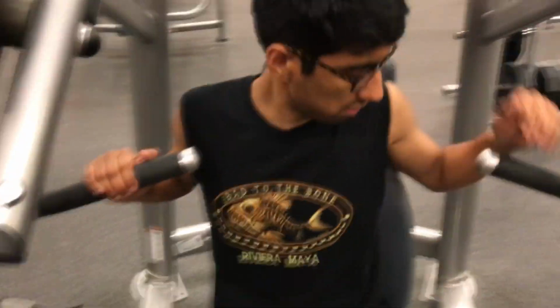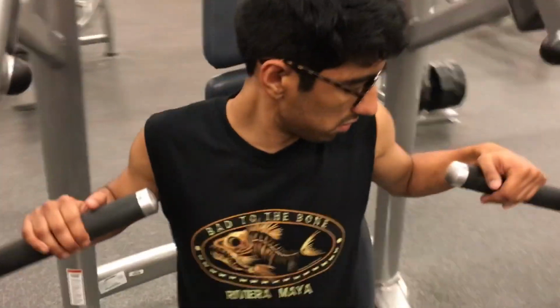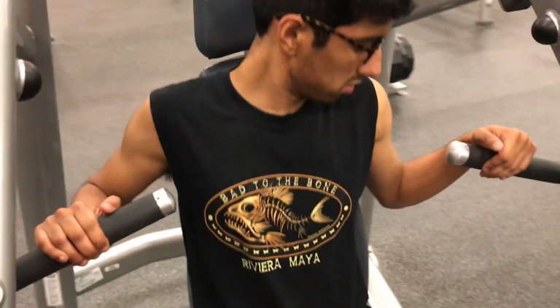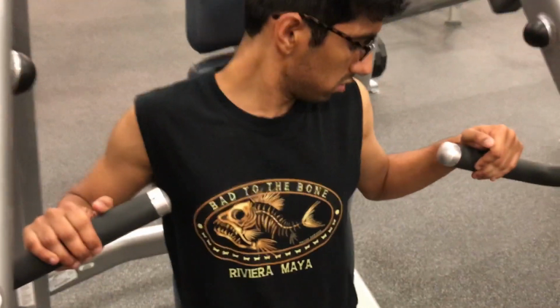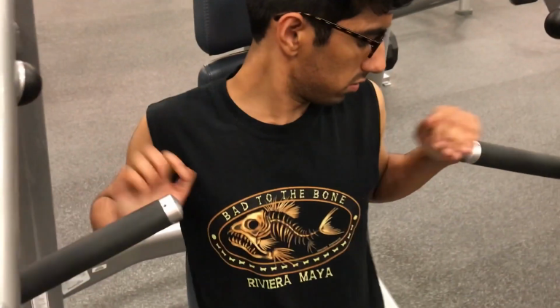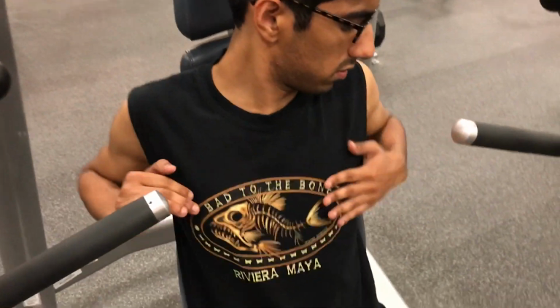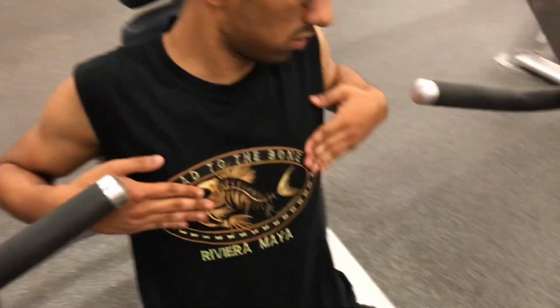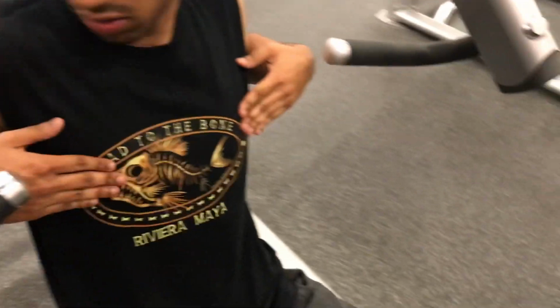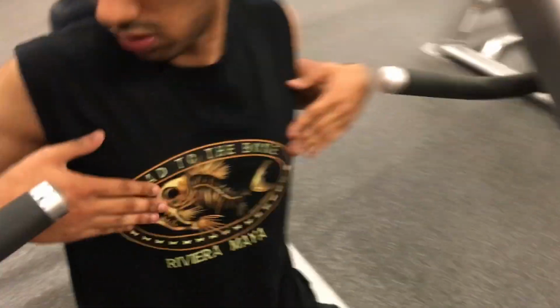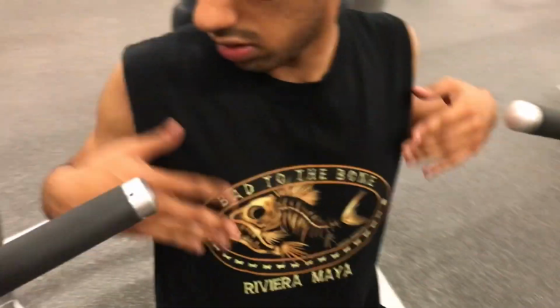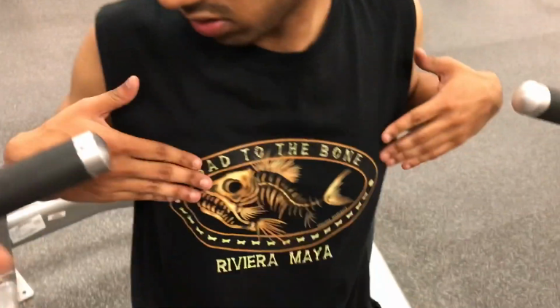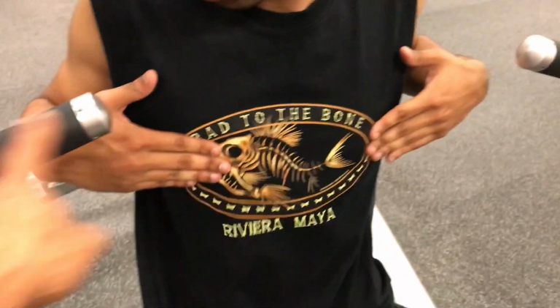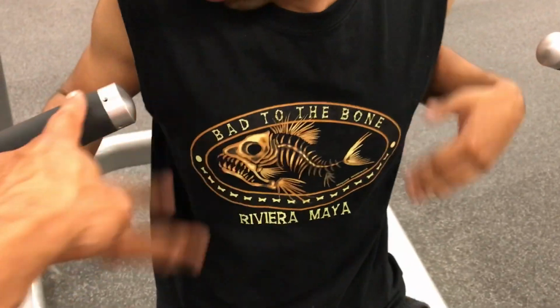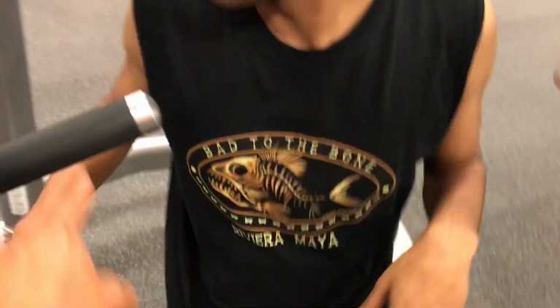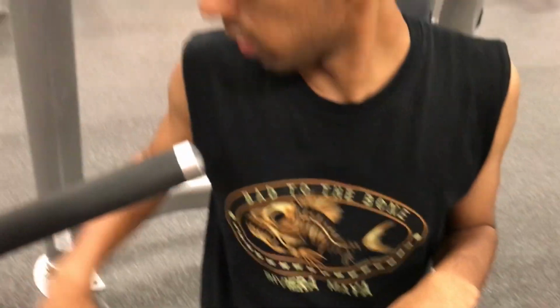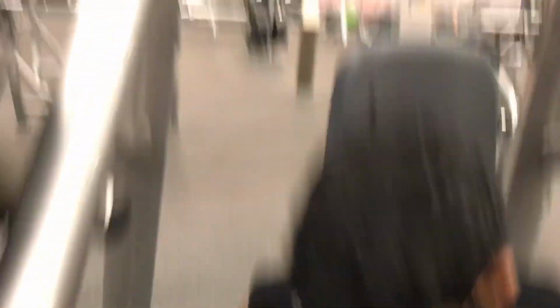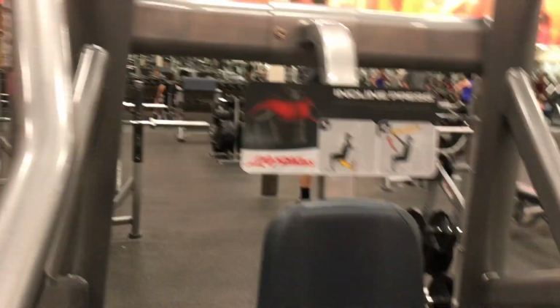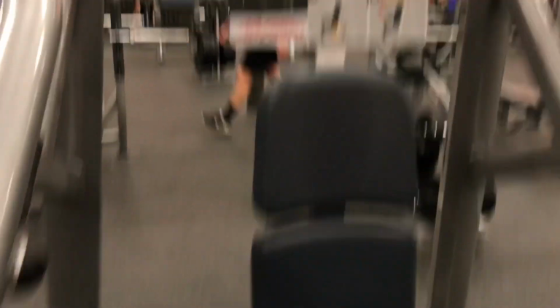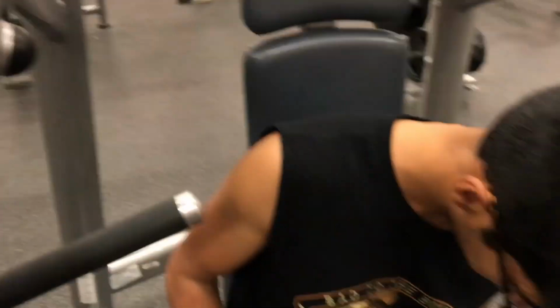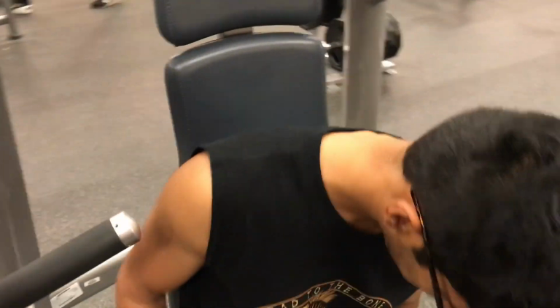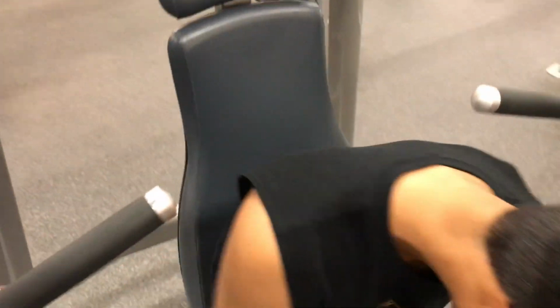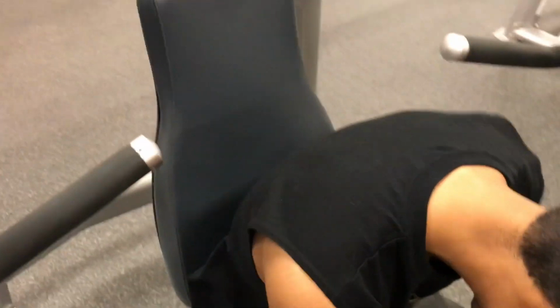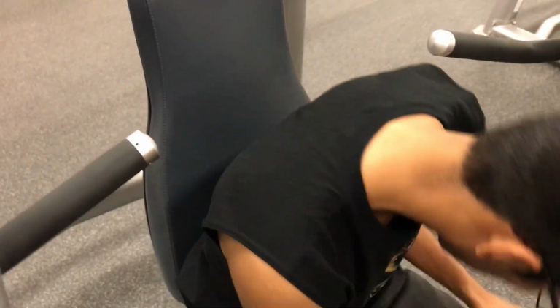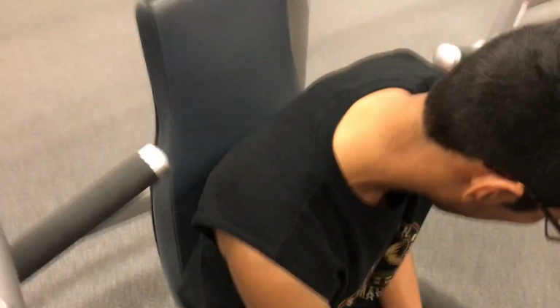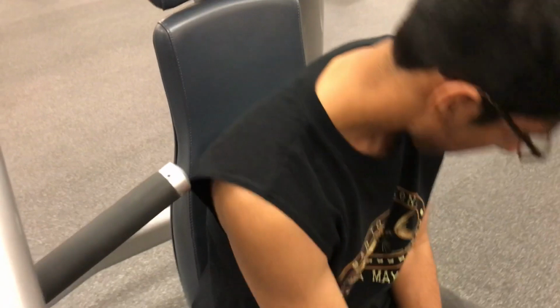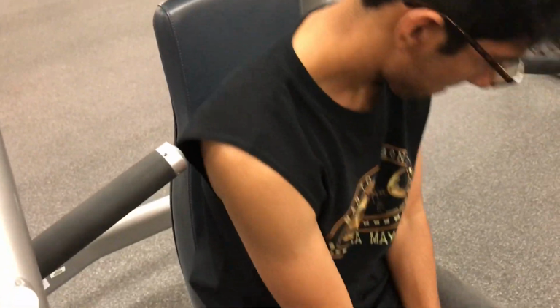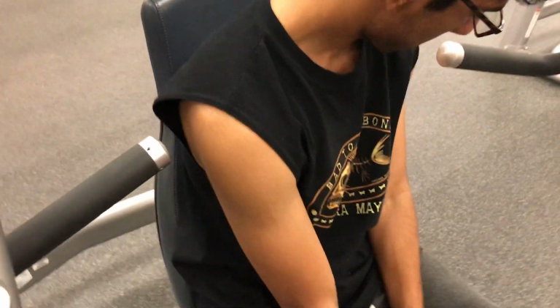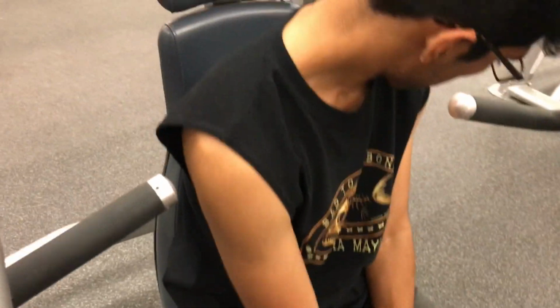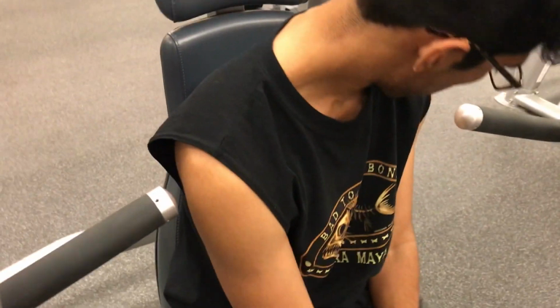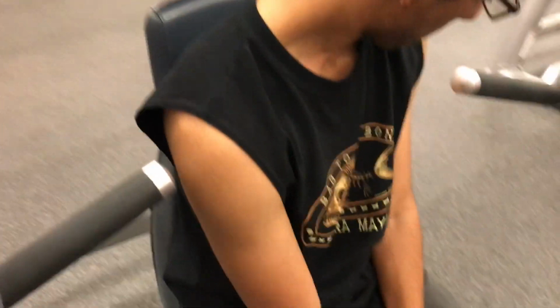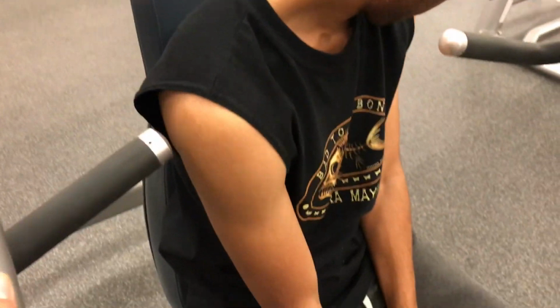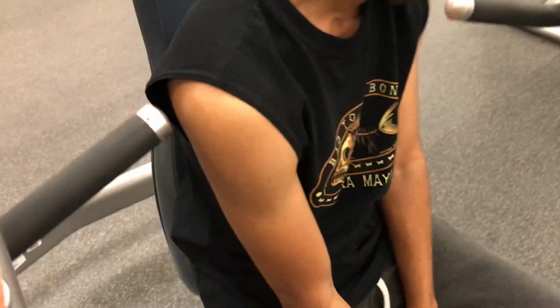Anytime you get into one of these machines you really want to make sure that you align the bars. These are hammer strength machines. You want to align that bar with your nipple. So I'm teaching Drew here how to do that.